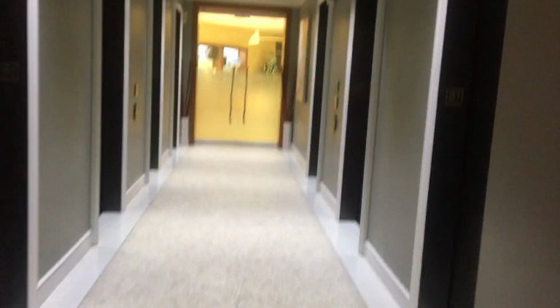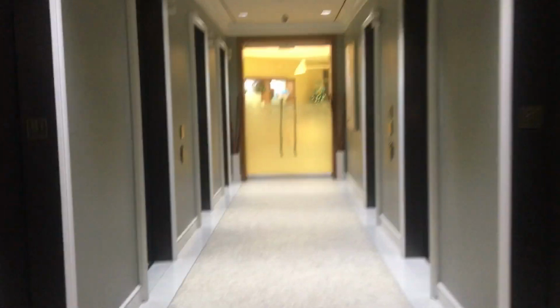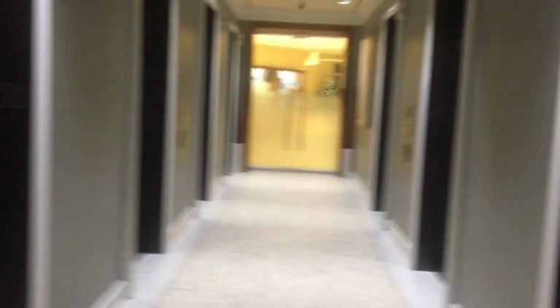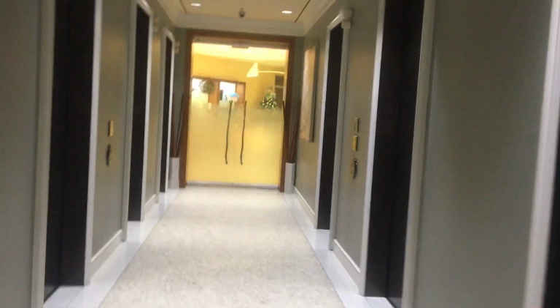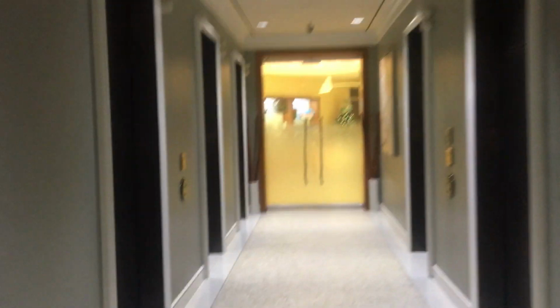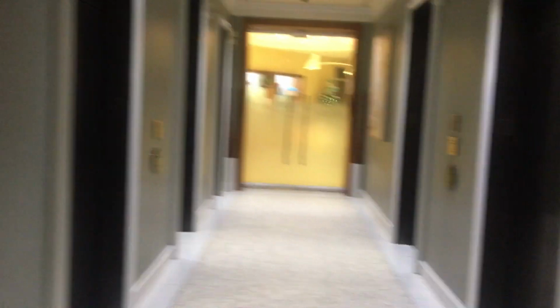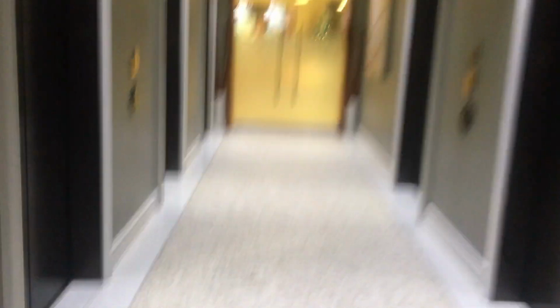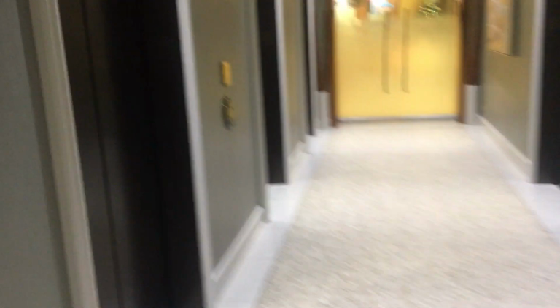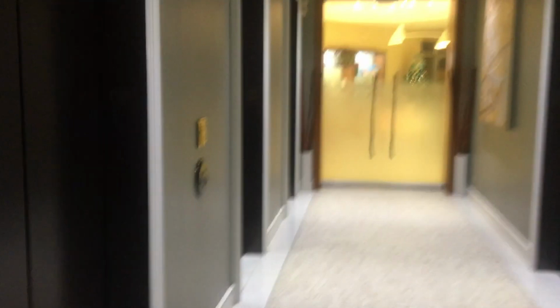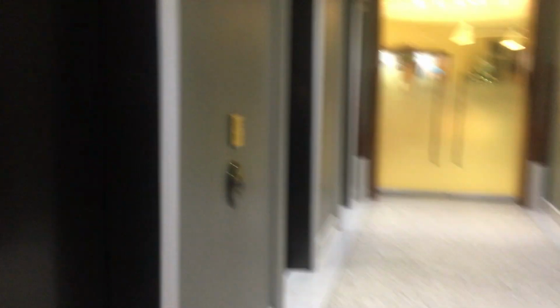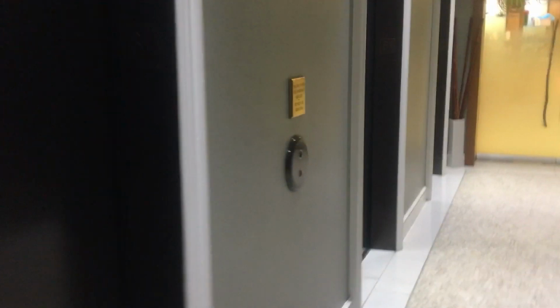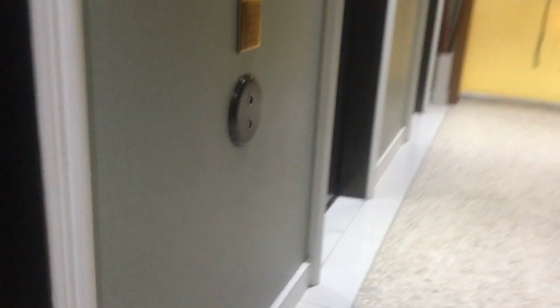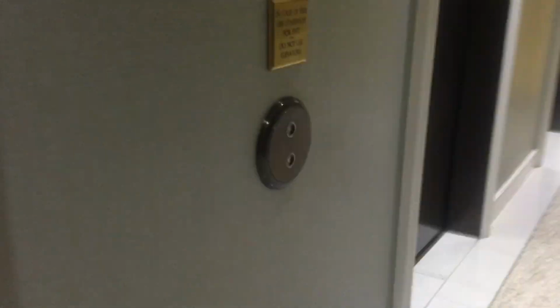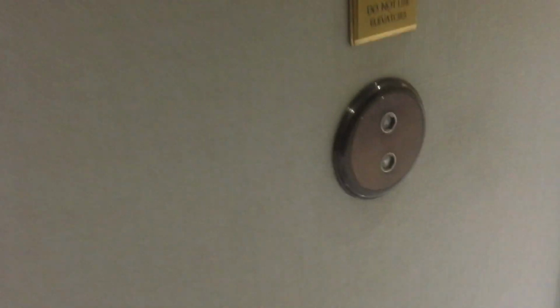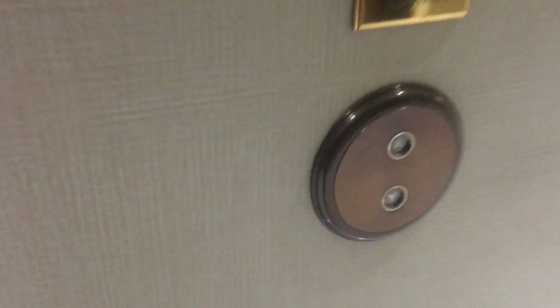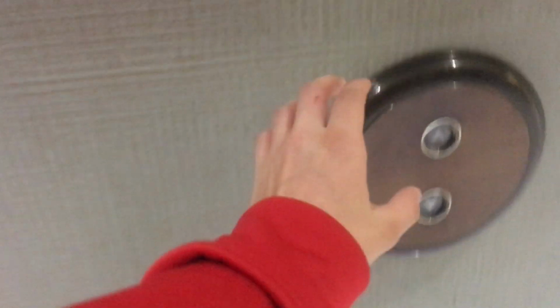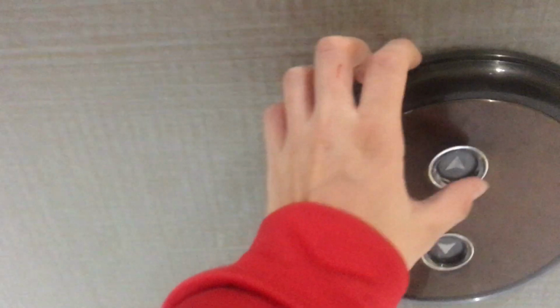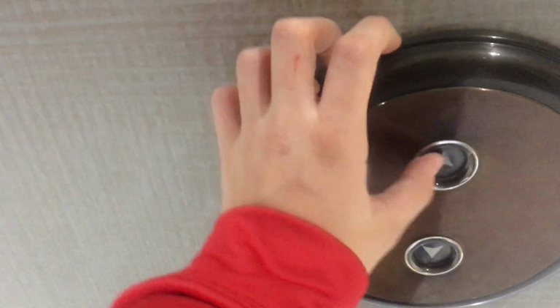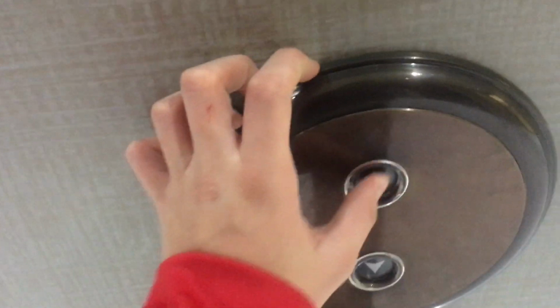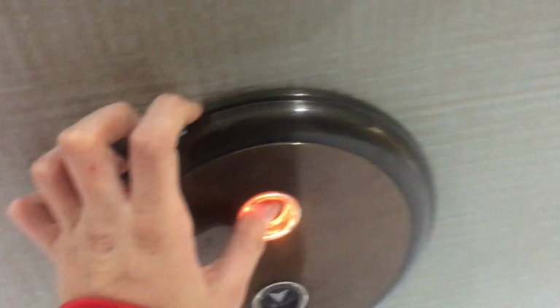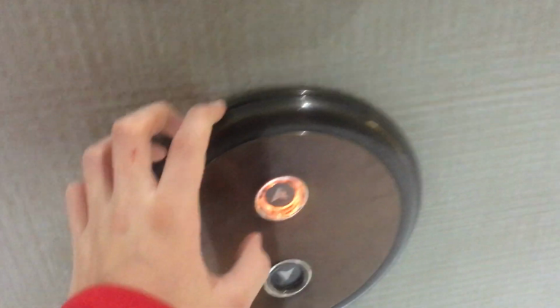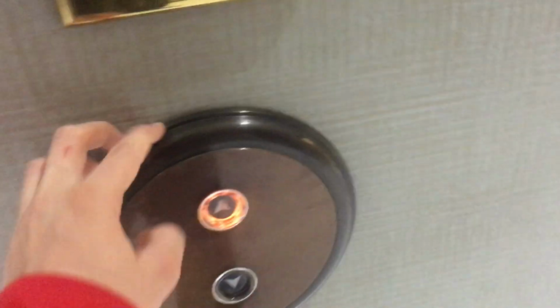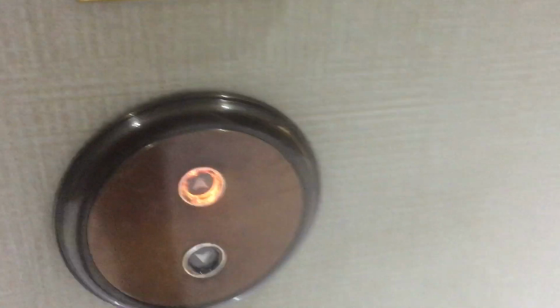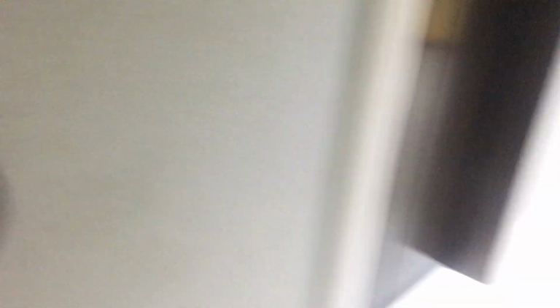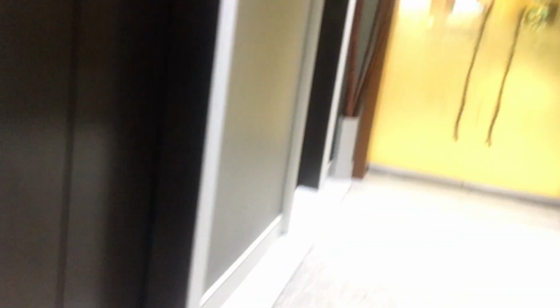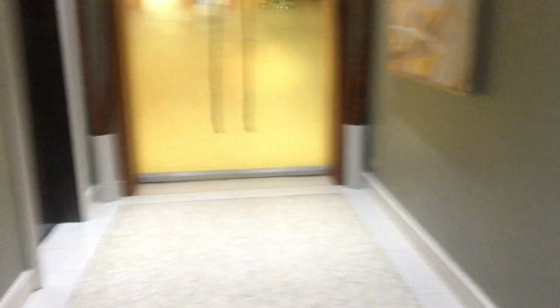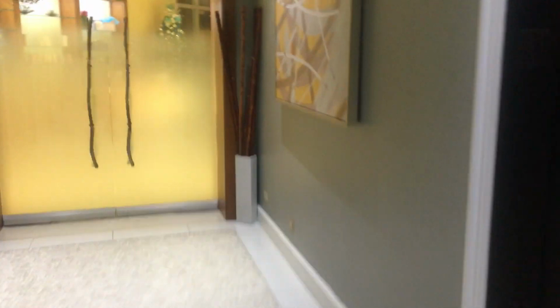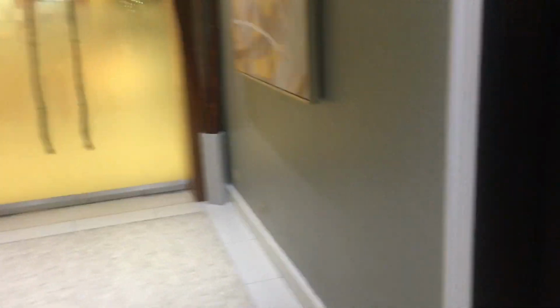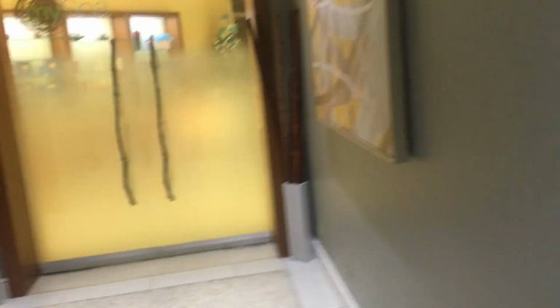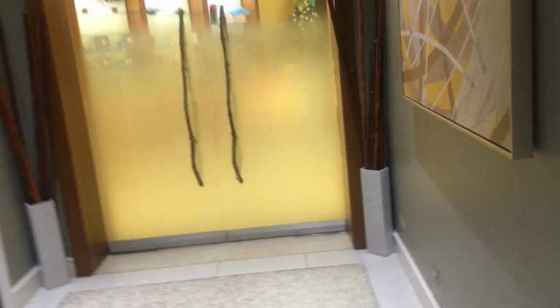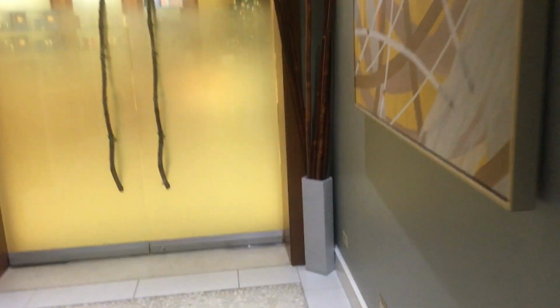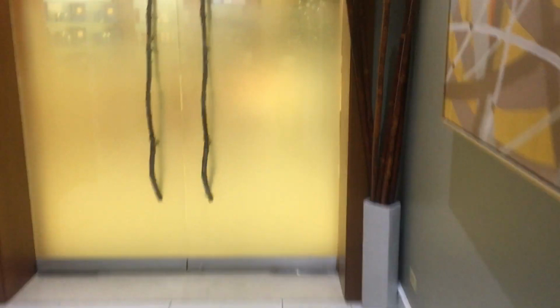These will be the elevators at the Fairmont Hotel in Chicago, Illinois. They're very late Lexans, installed in 1987.